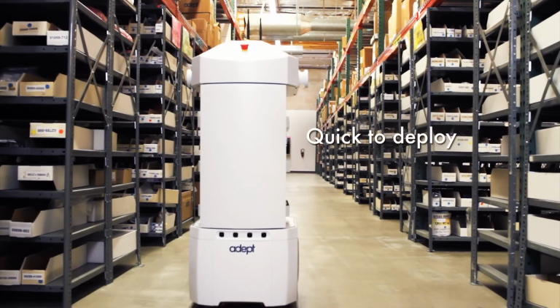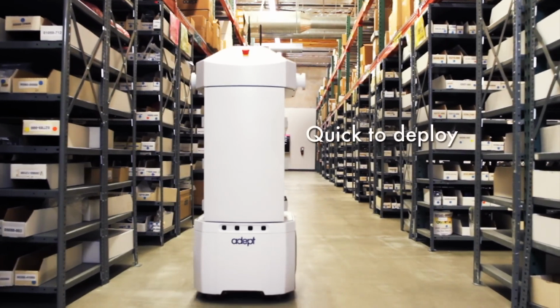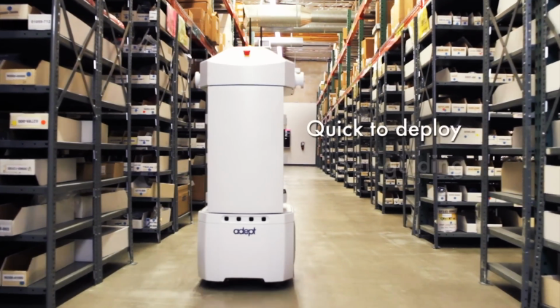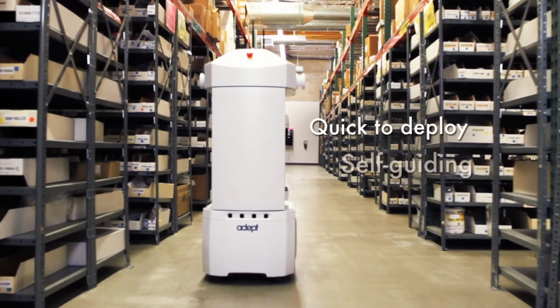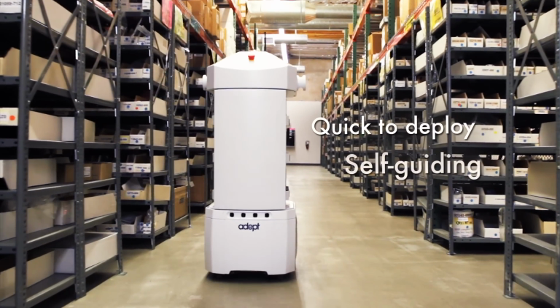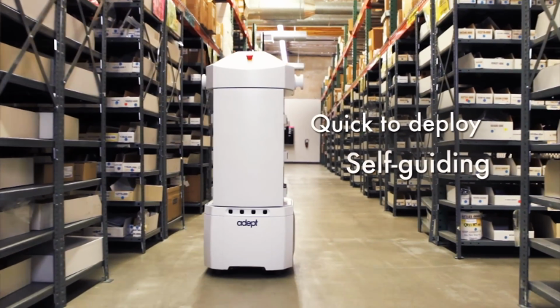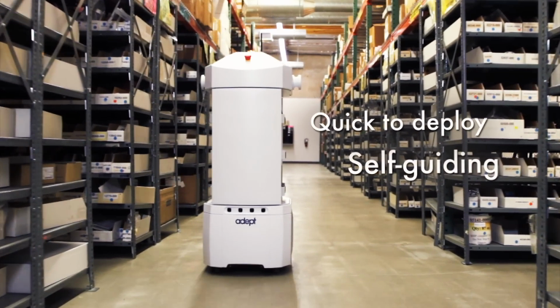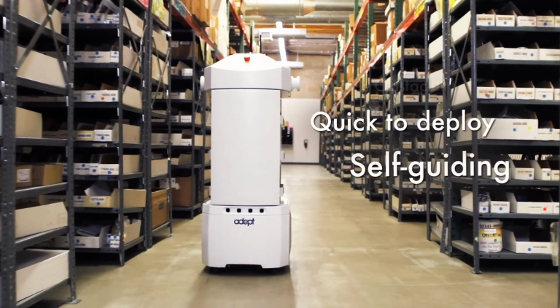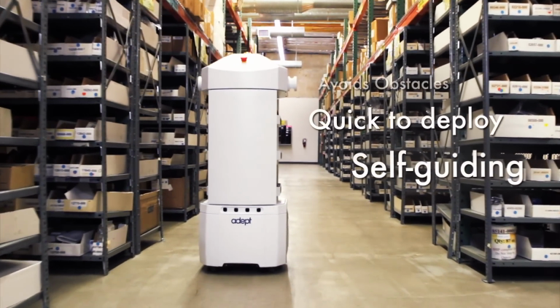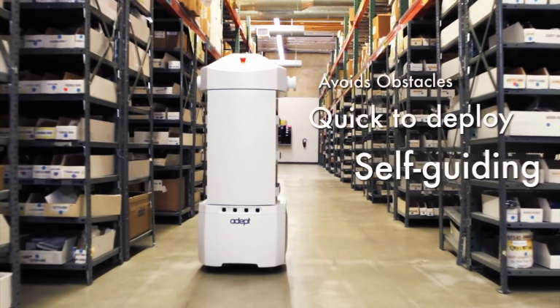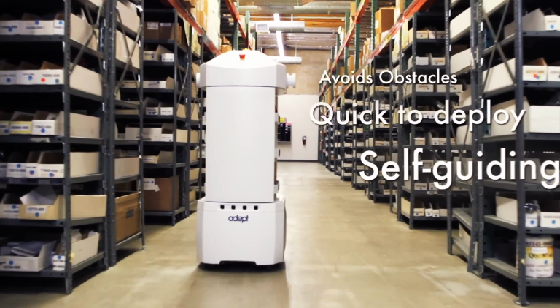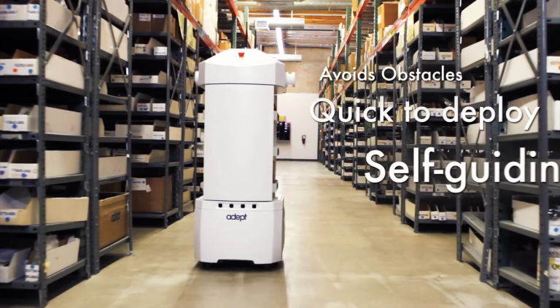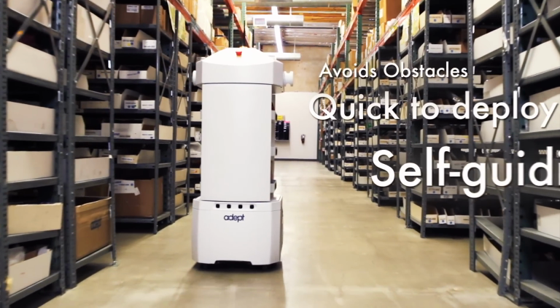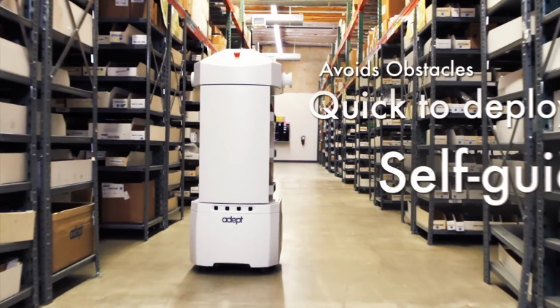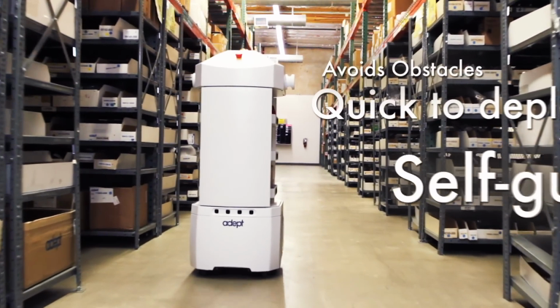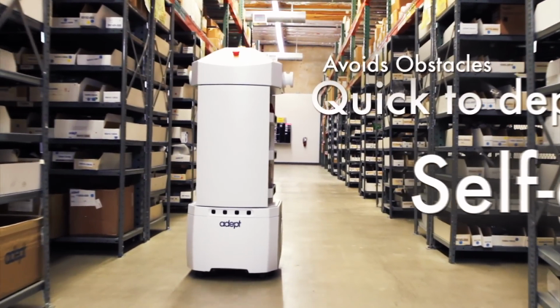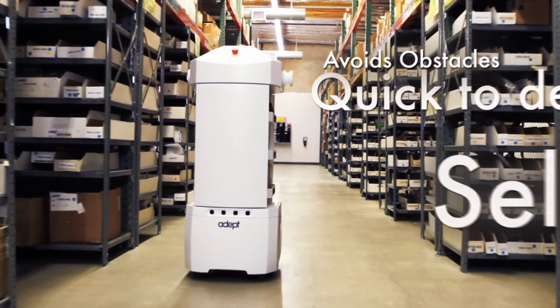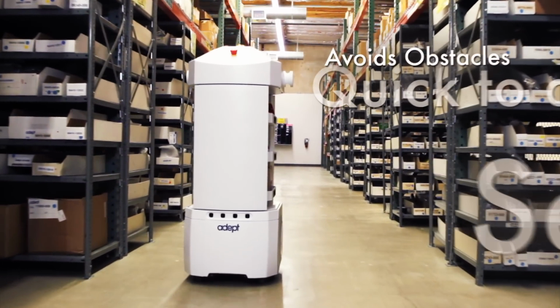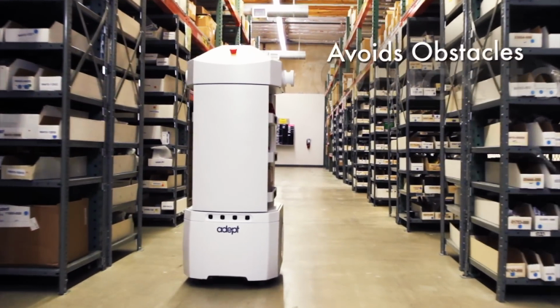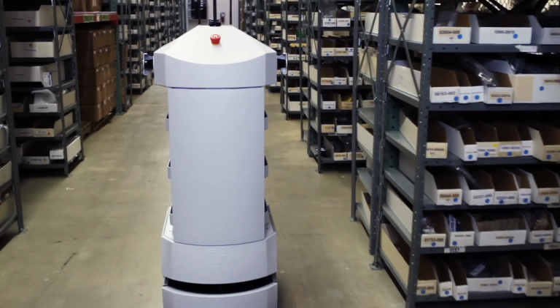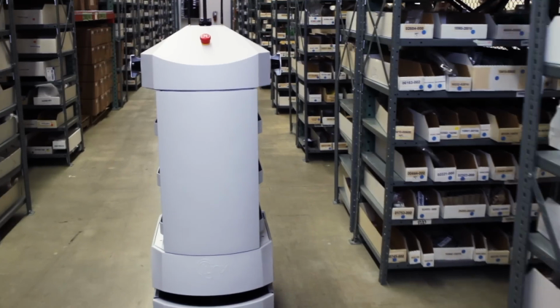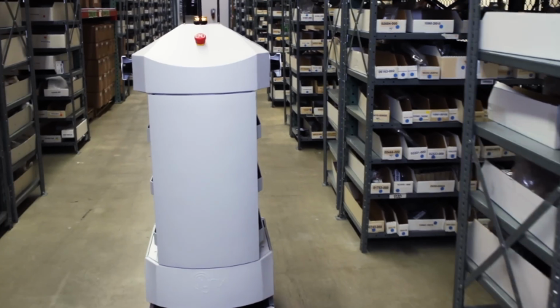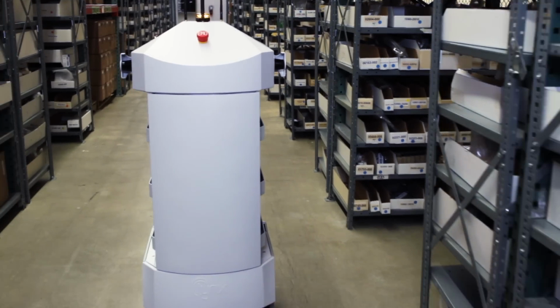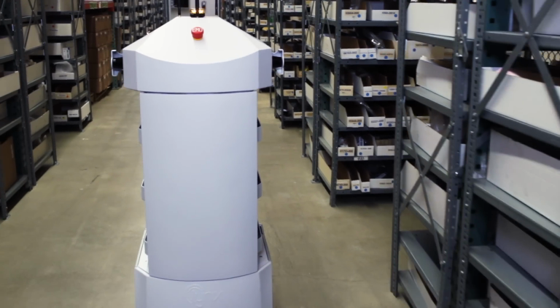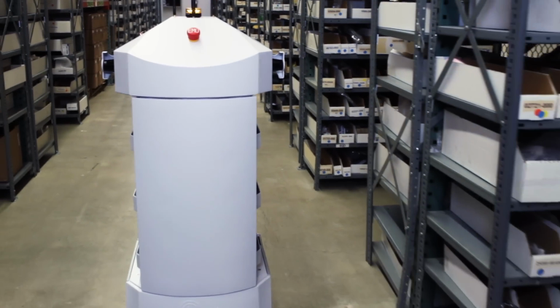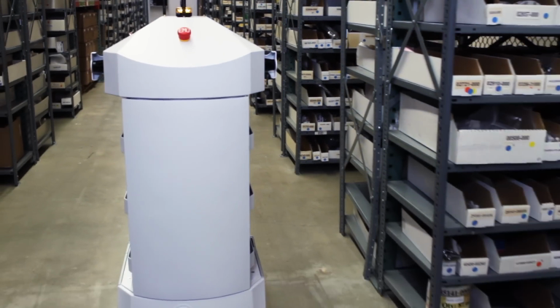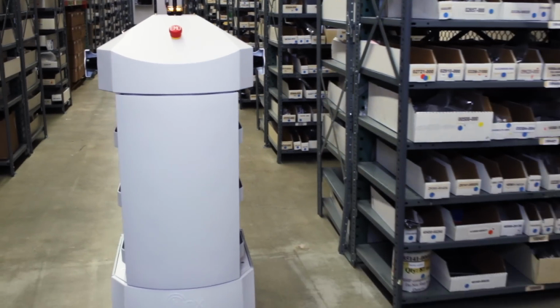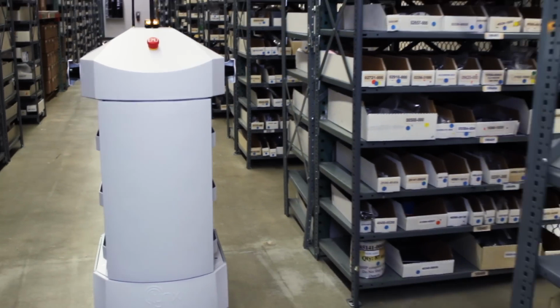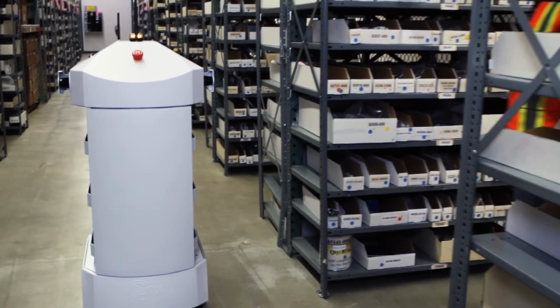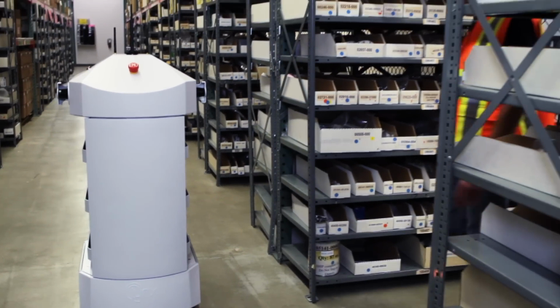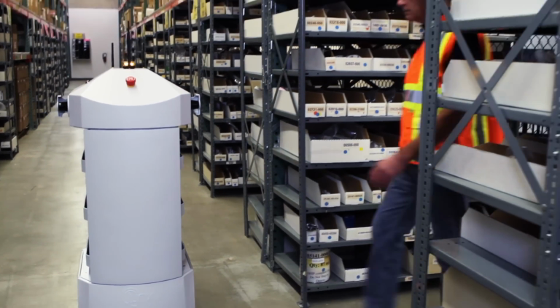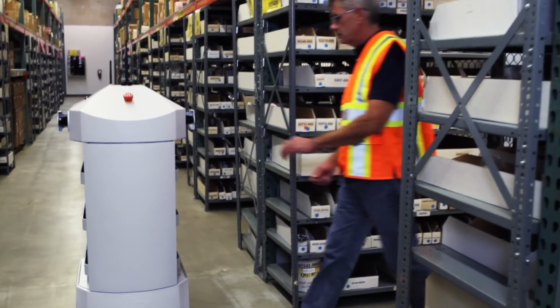Lynx are self-guided, designed to transport materials in congested environments, intelligently navigating around obstacles.